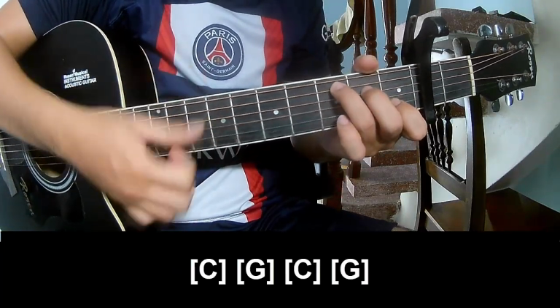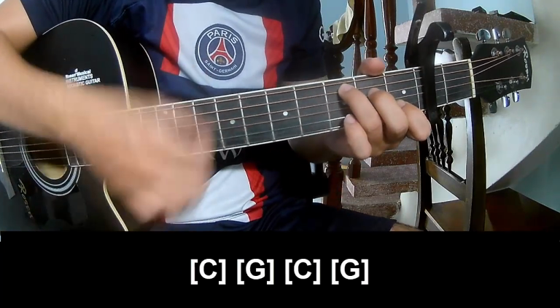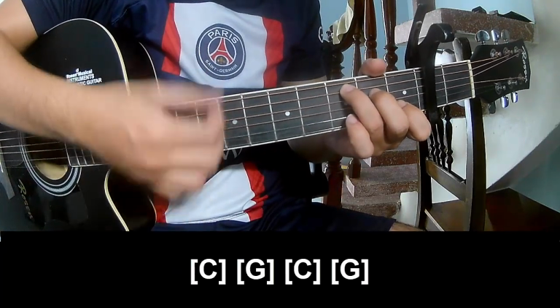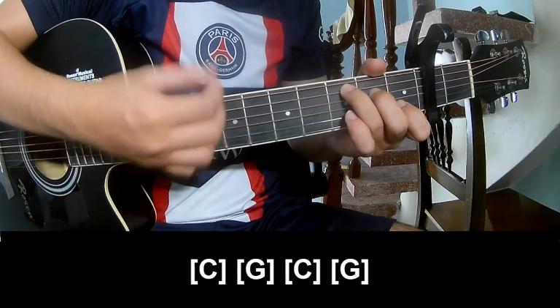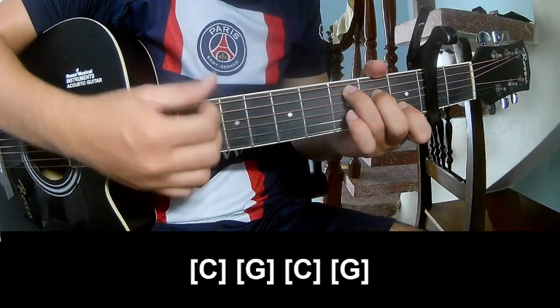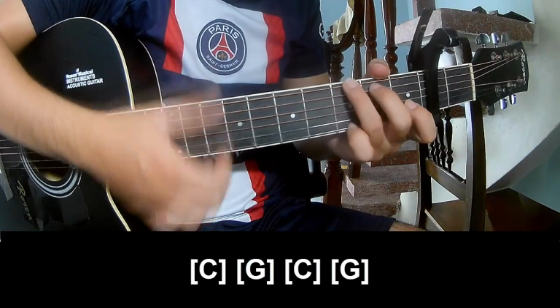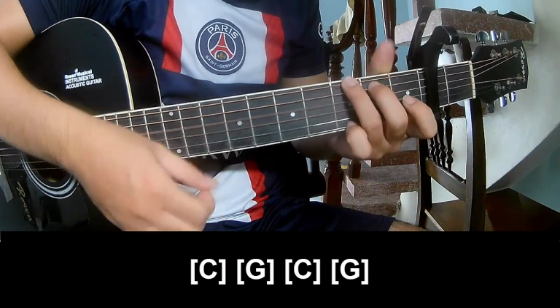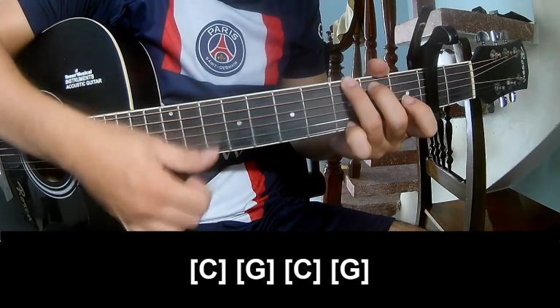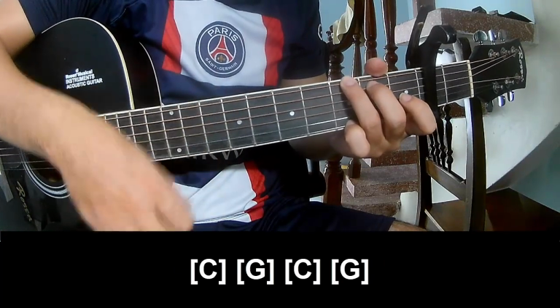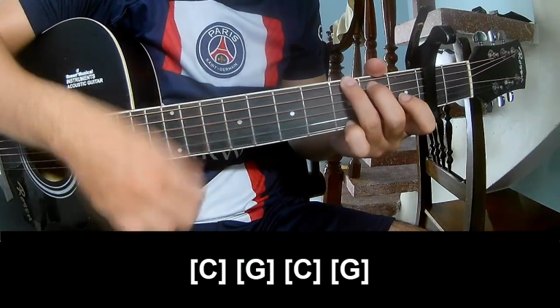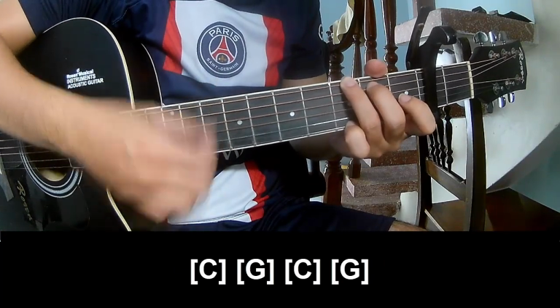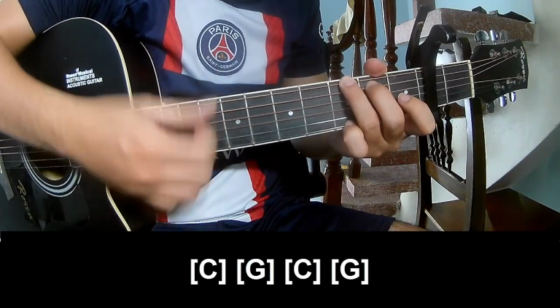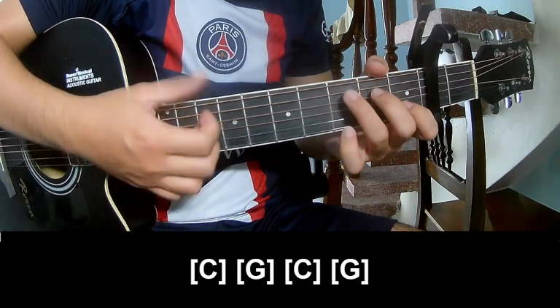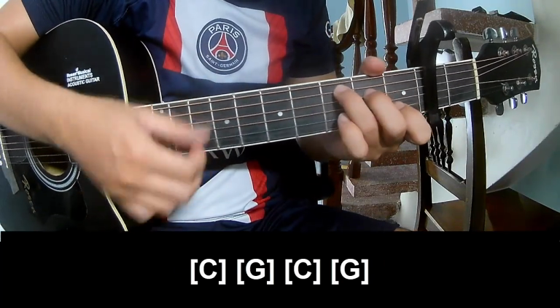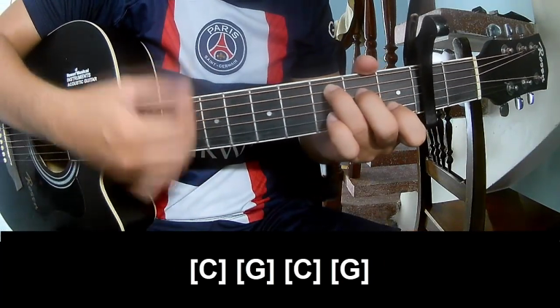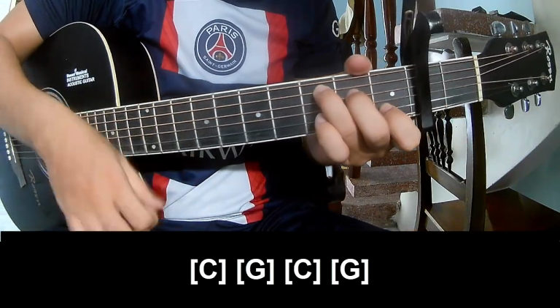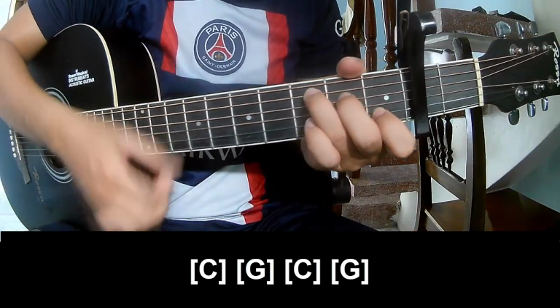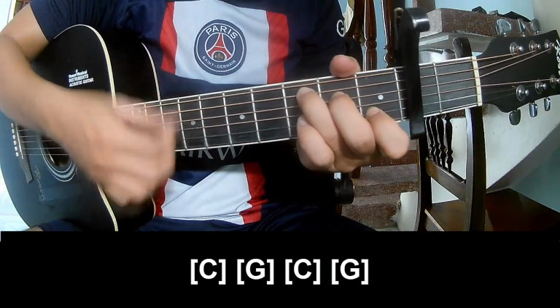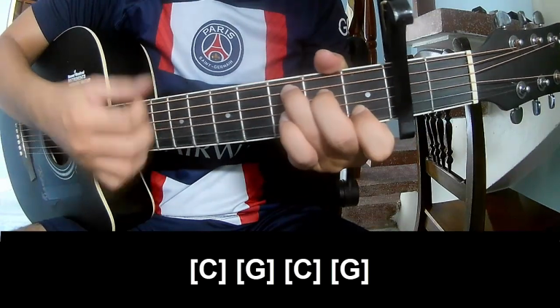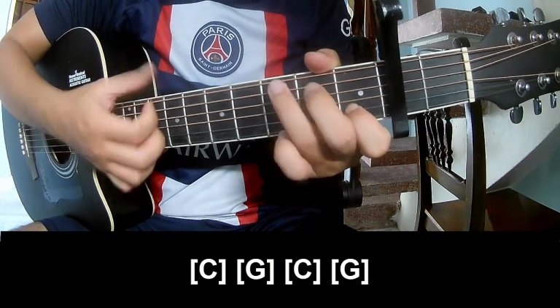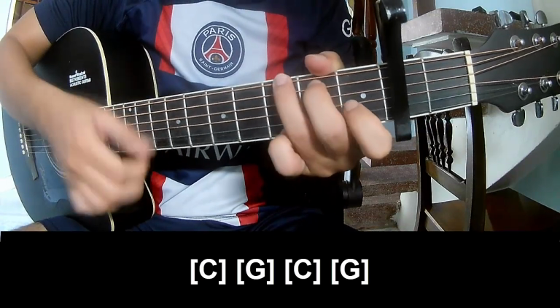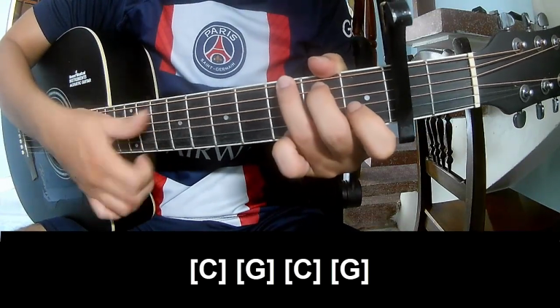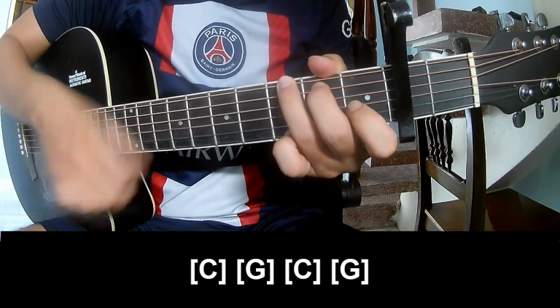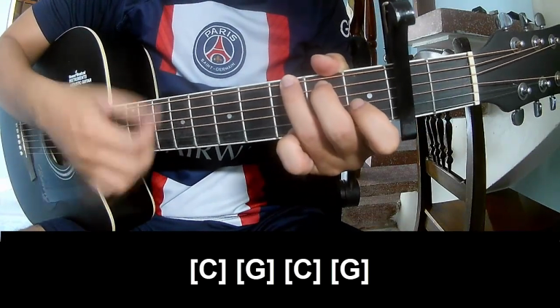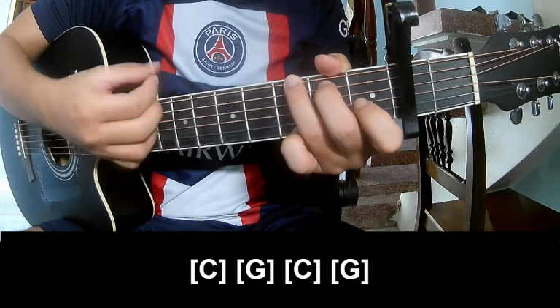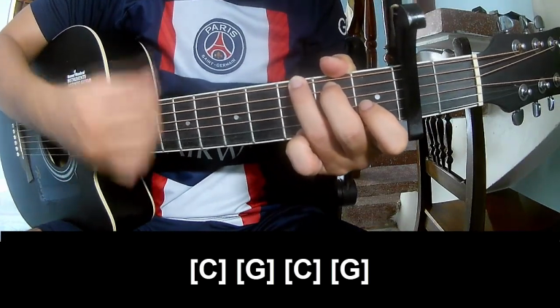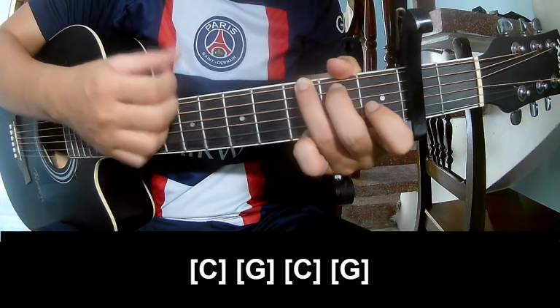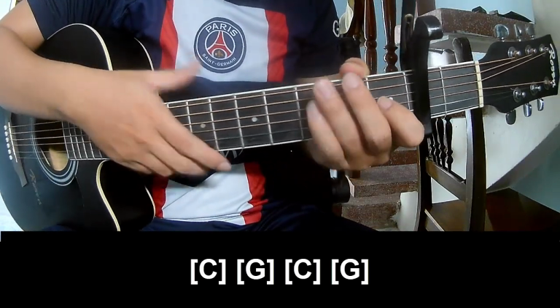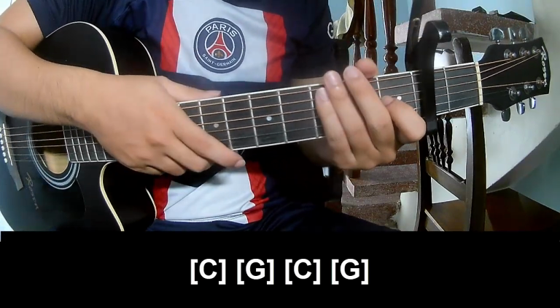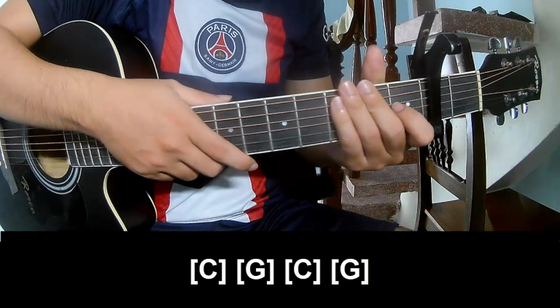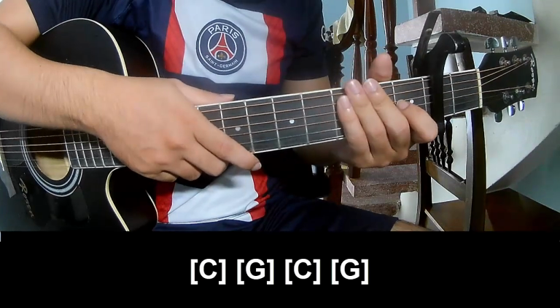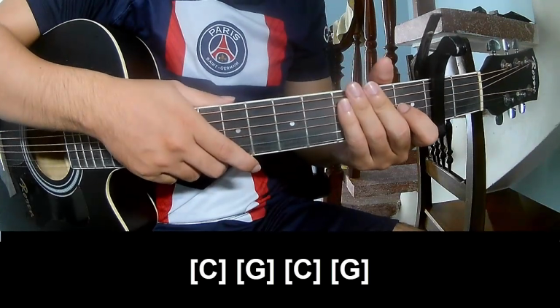Play along: G, C, G, G, G, G. The strum pattern is the same way for this section.